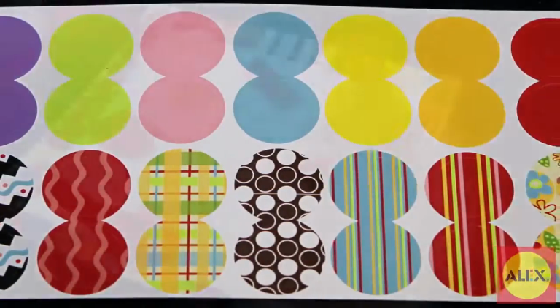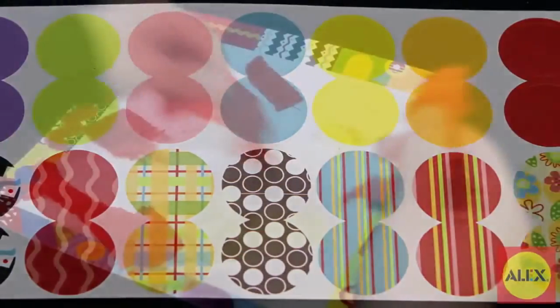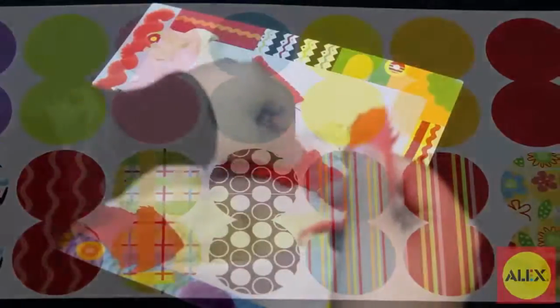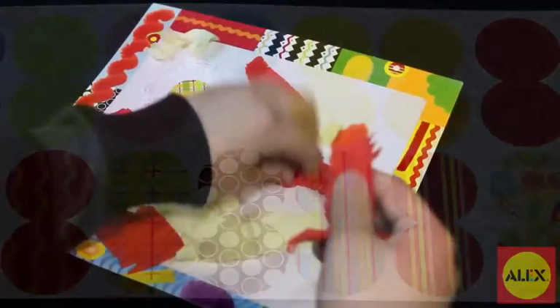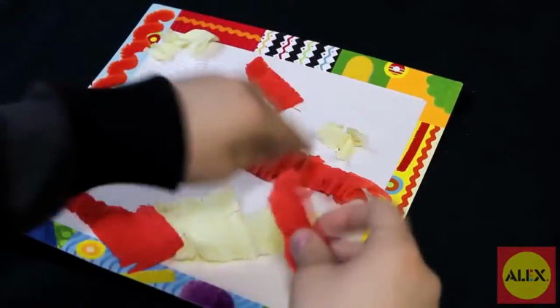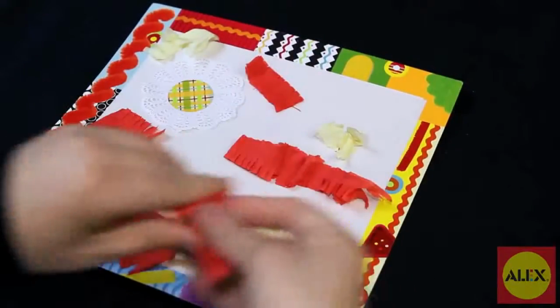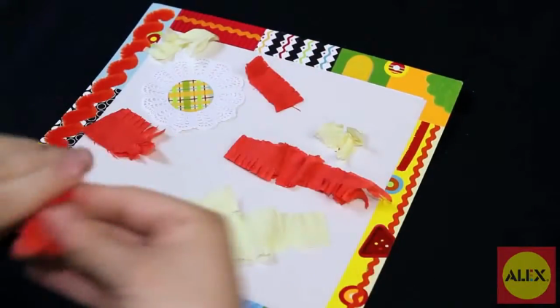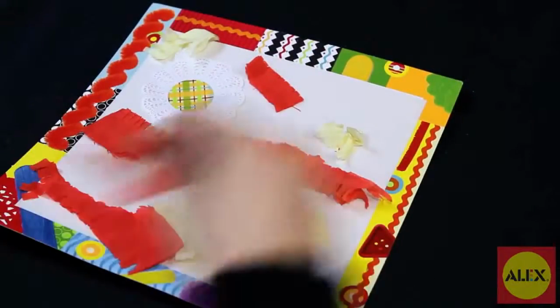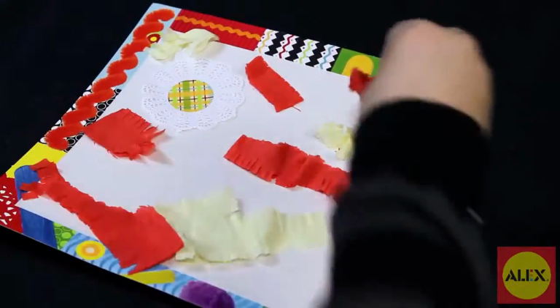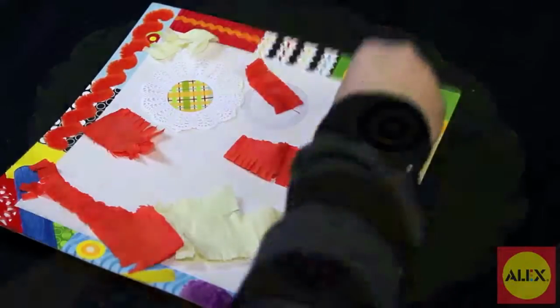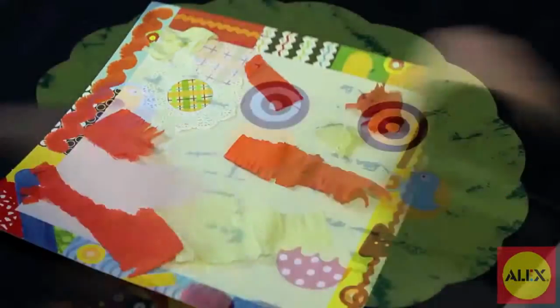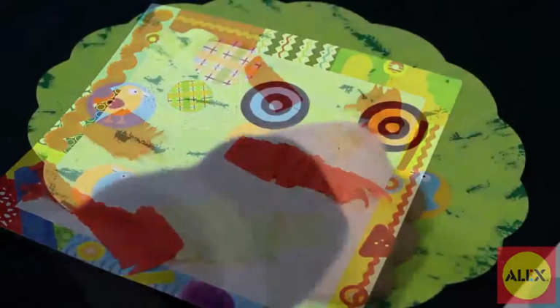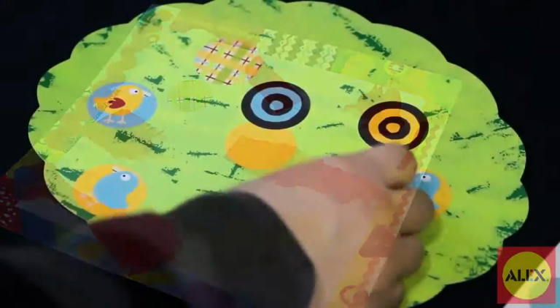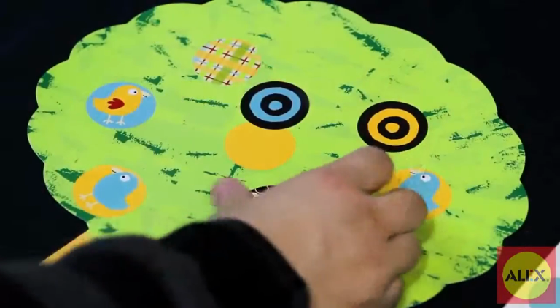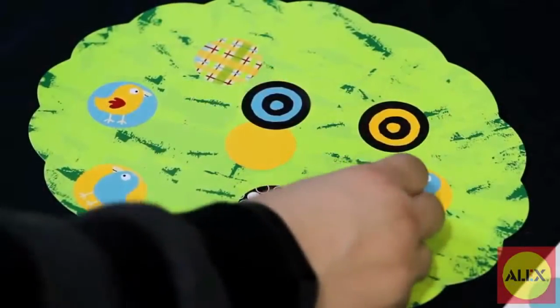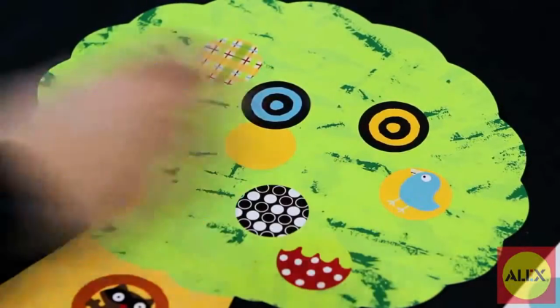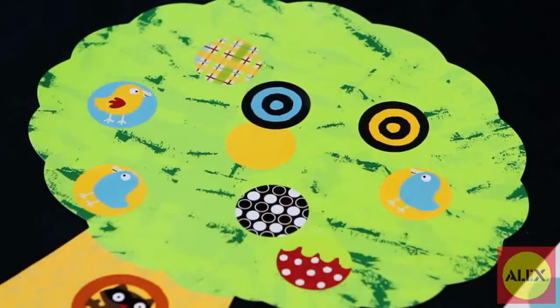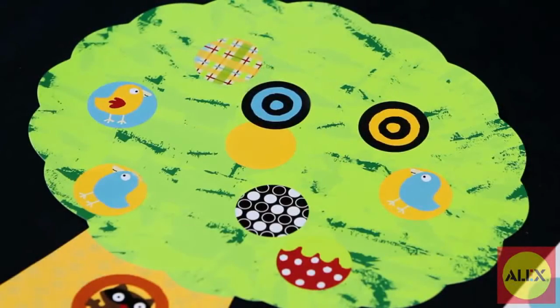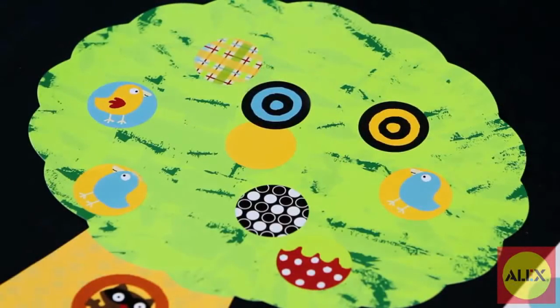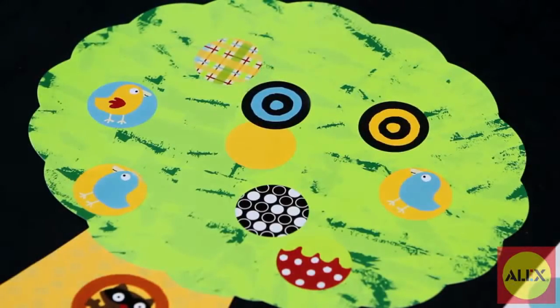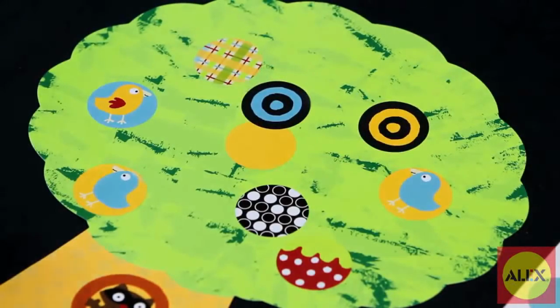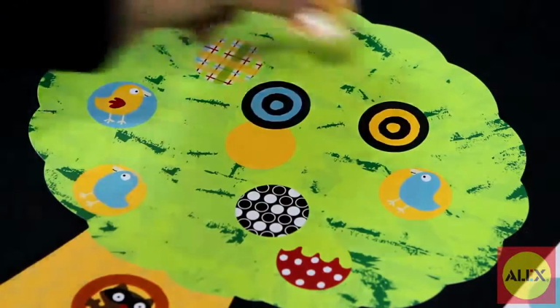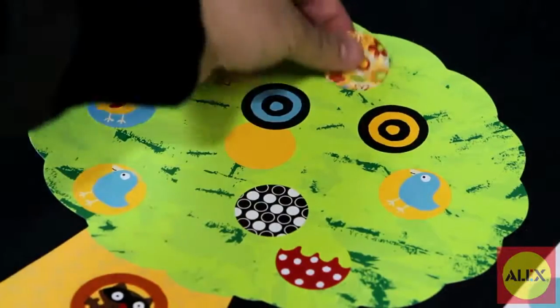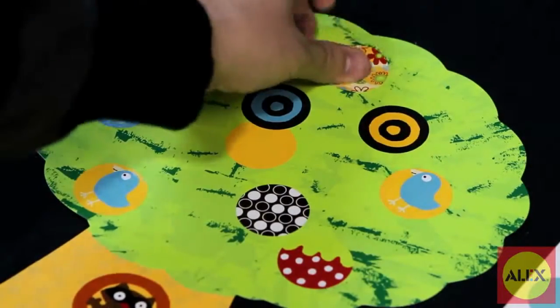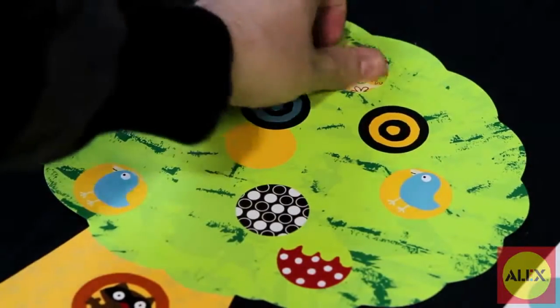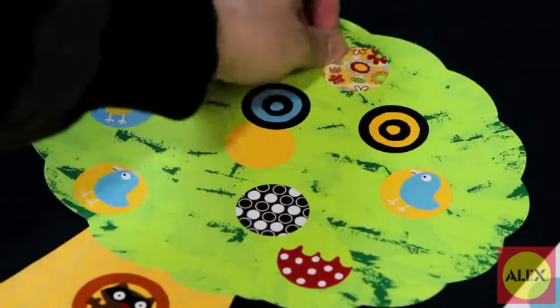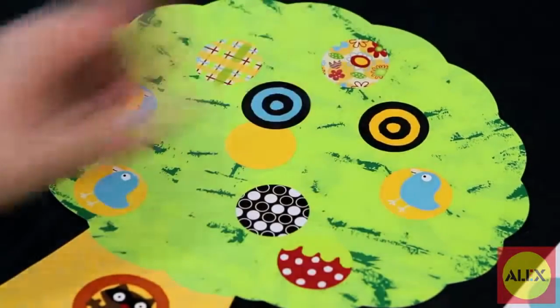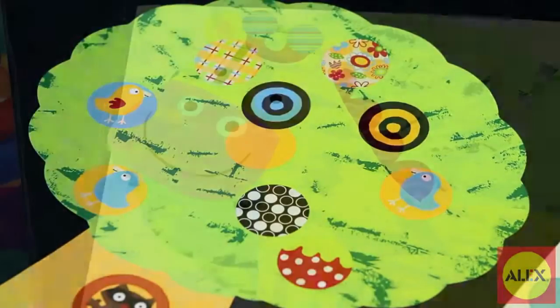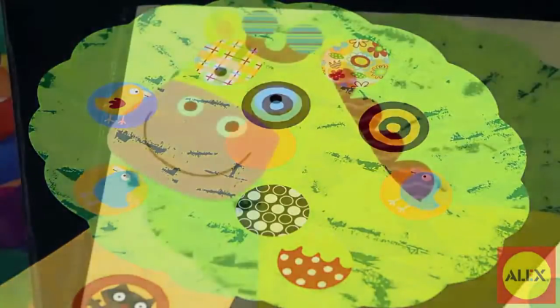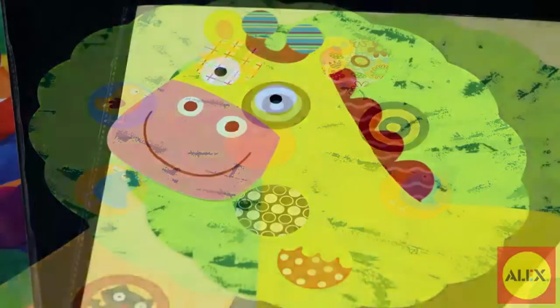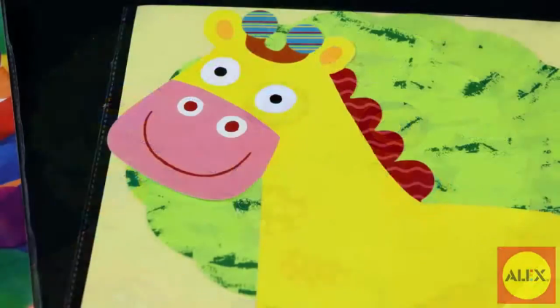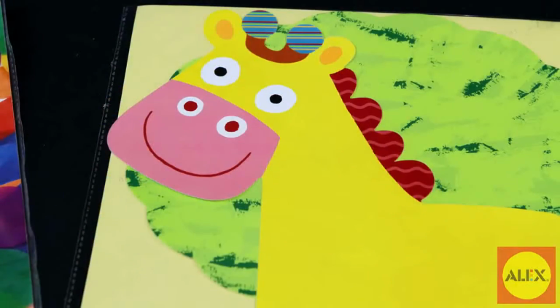Fringe and tissue paper and more. The canvases are six pieces of multi-colored and shaped activity paper such as trees and giraffes.